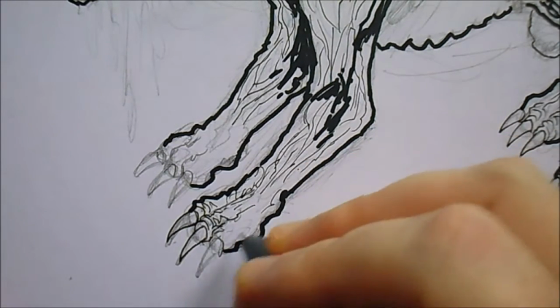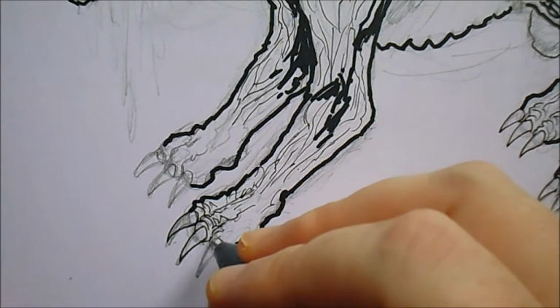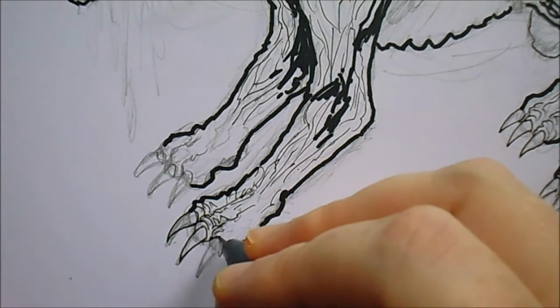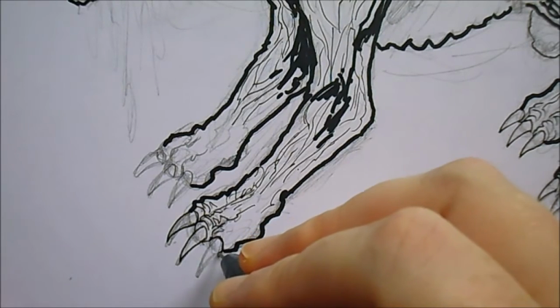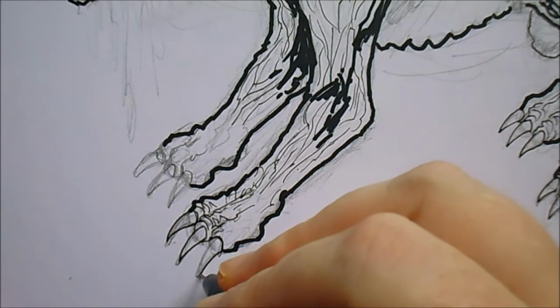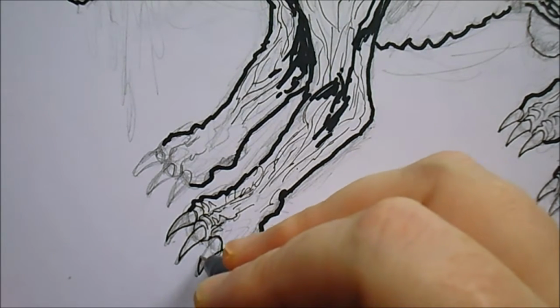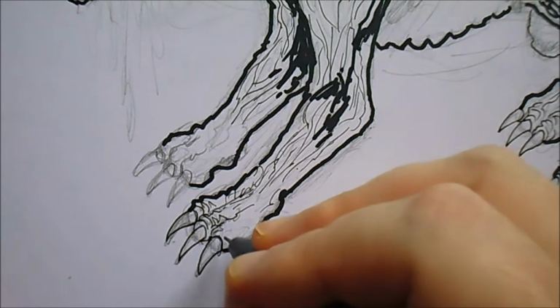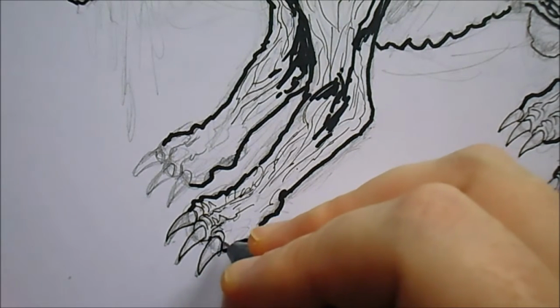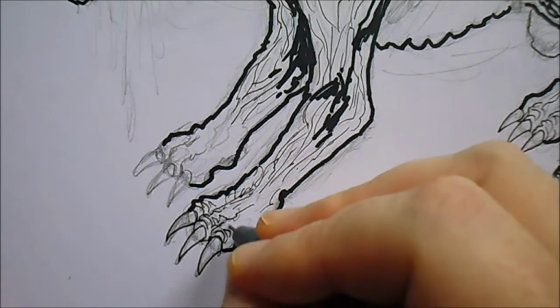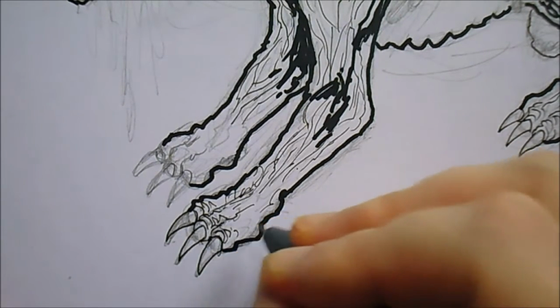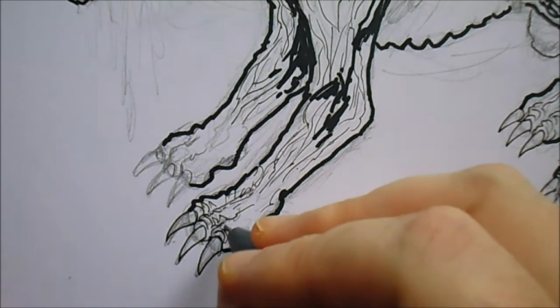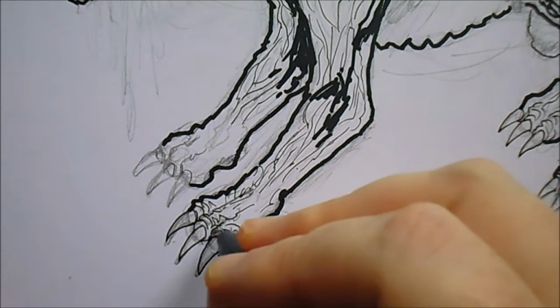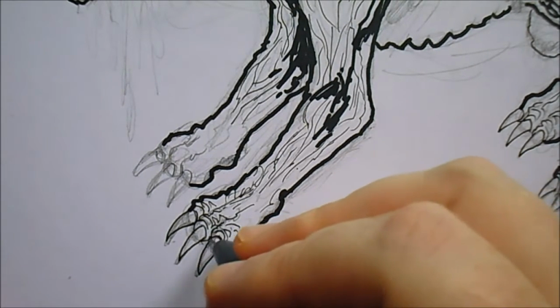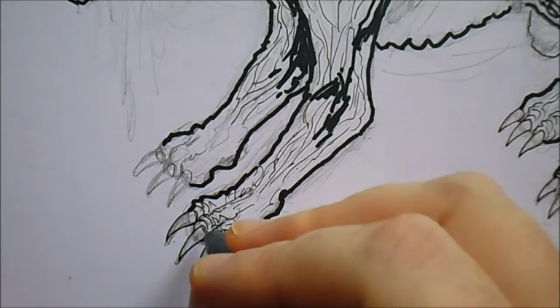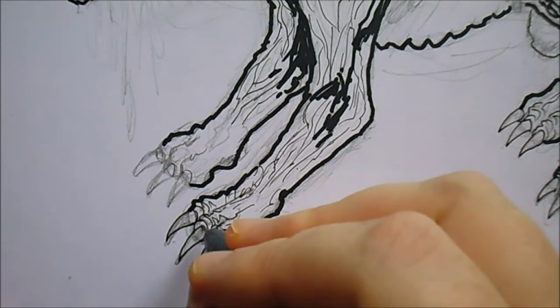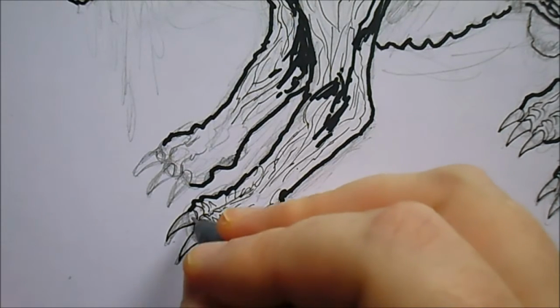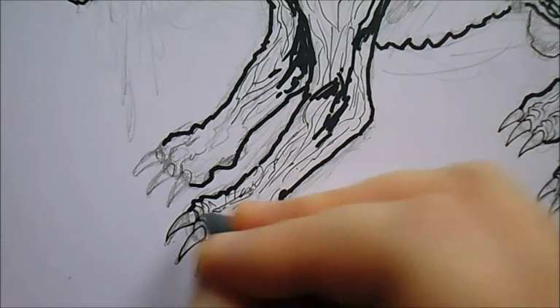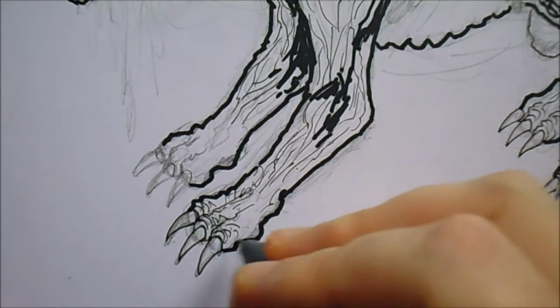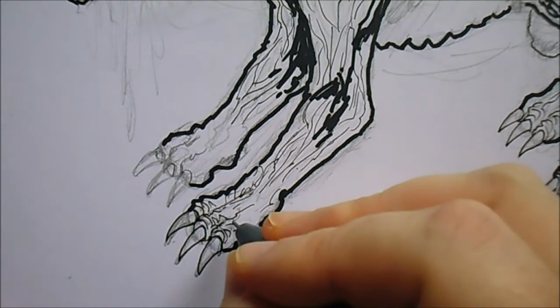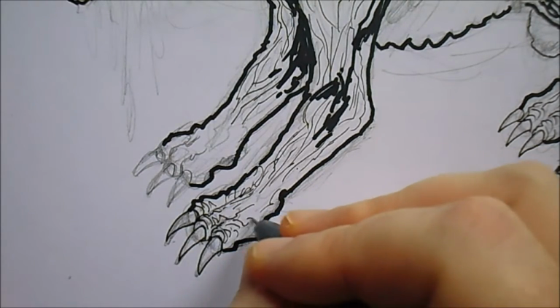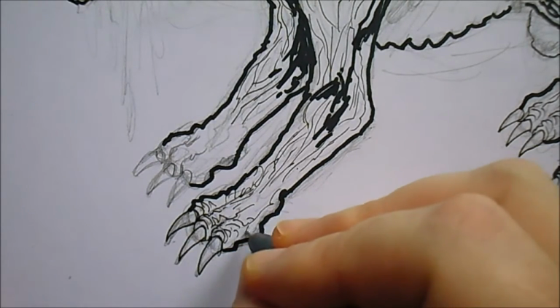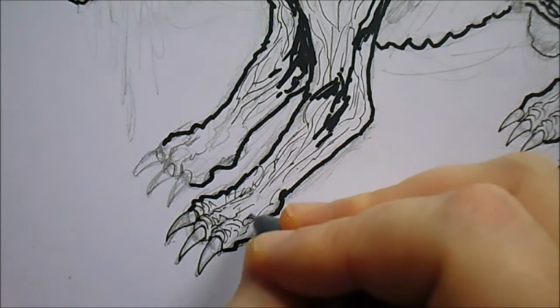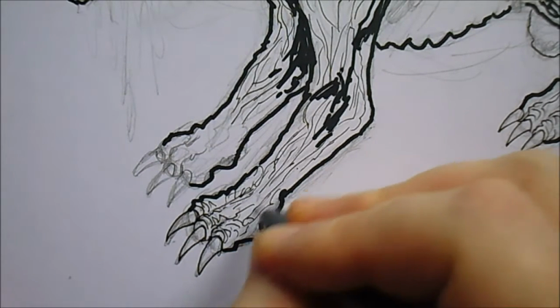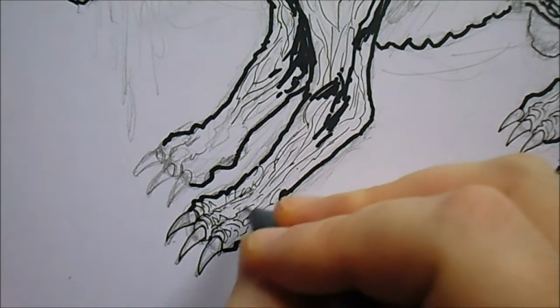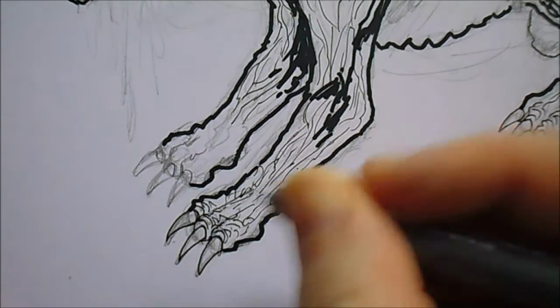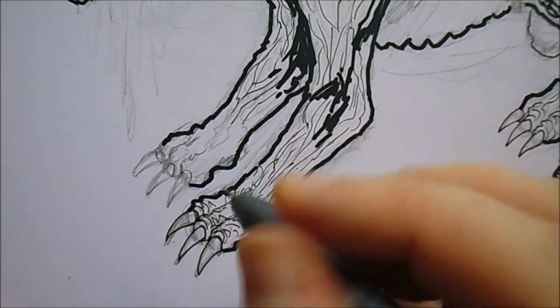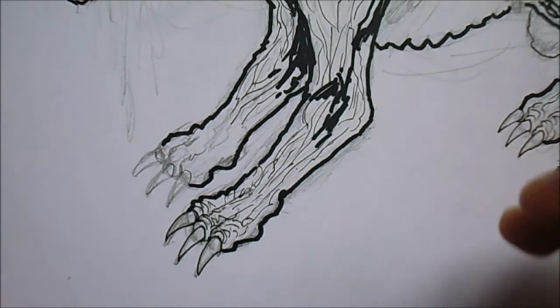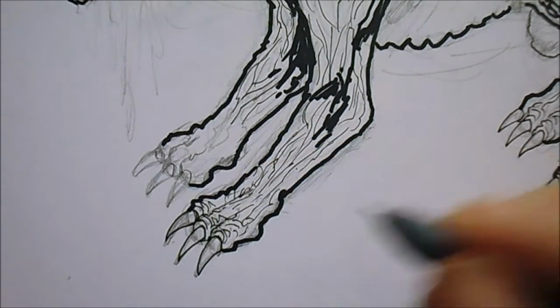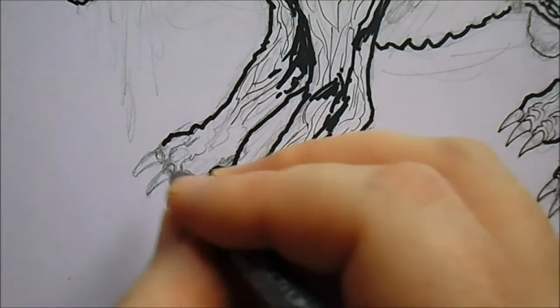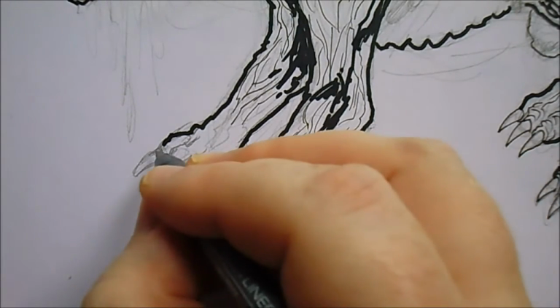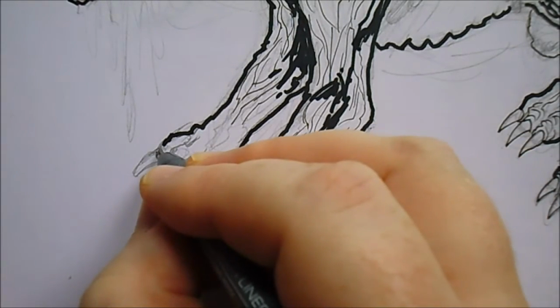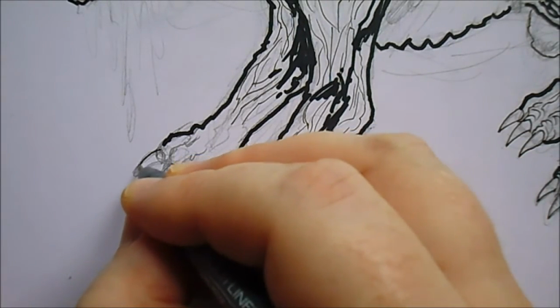I like to draw variations of the same thing just to get a feel for it, because sometimes I ain't really drawn those things before, and by repeating the process you become better at it.